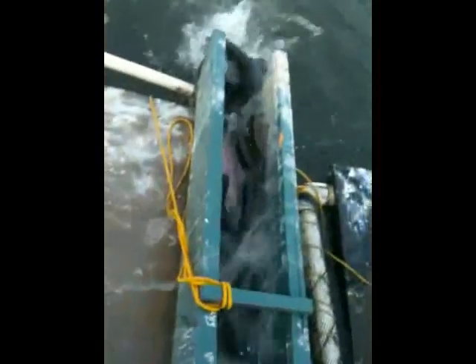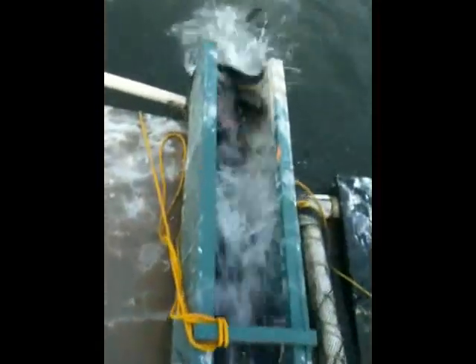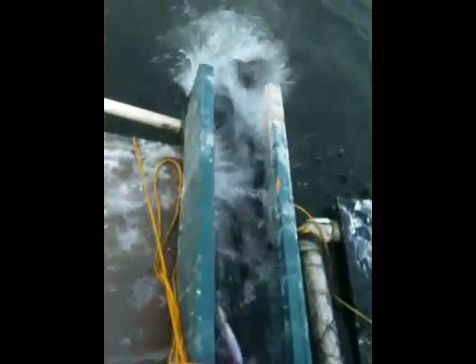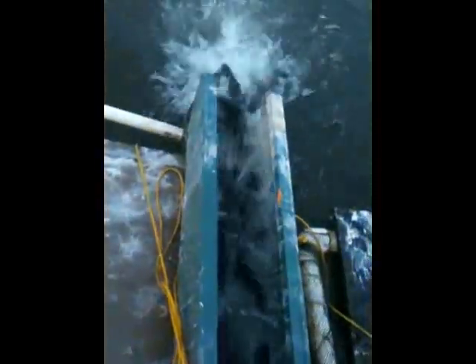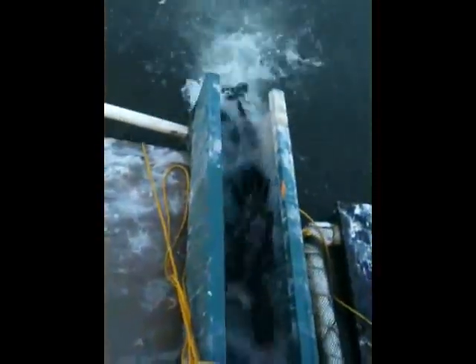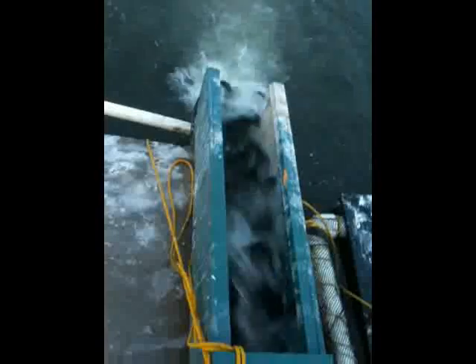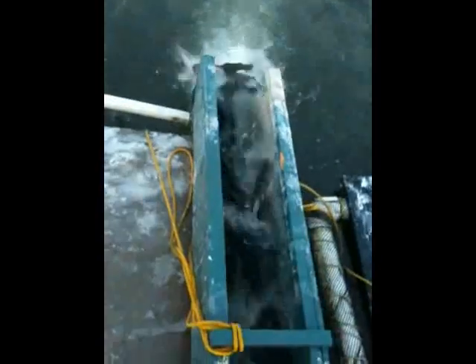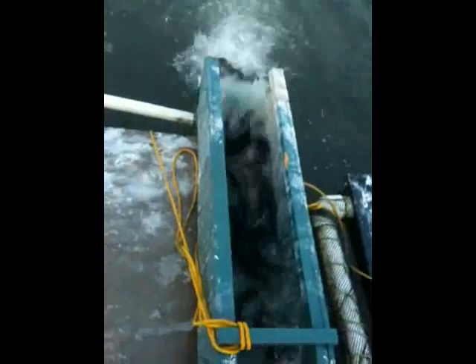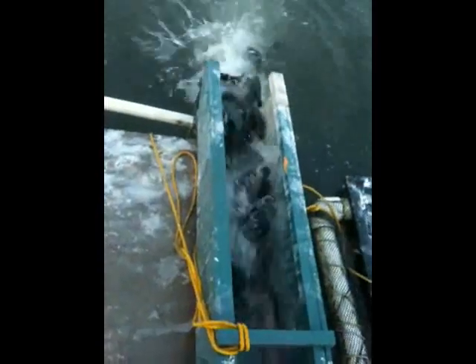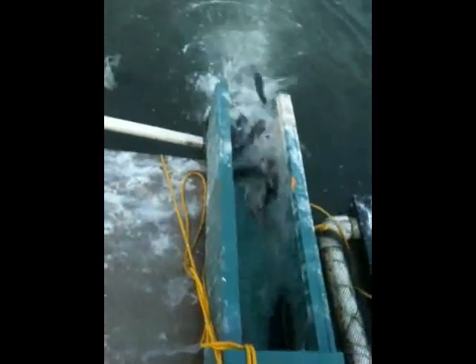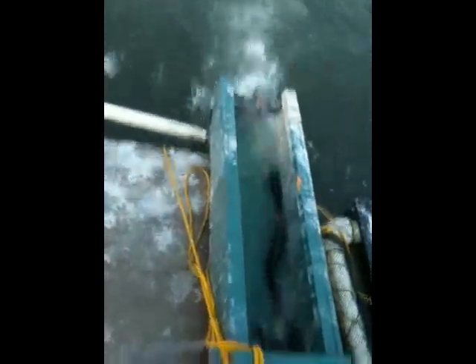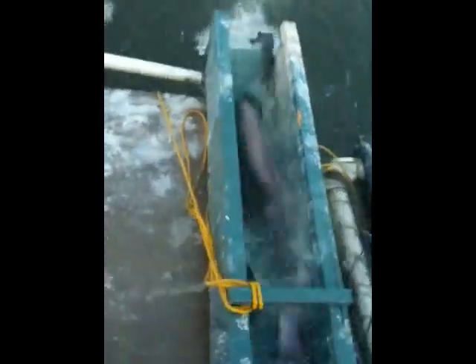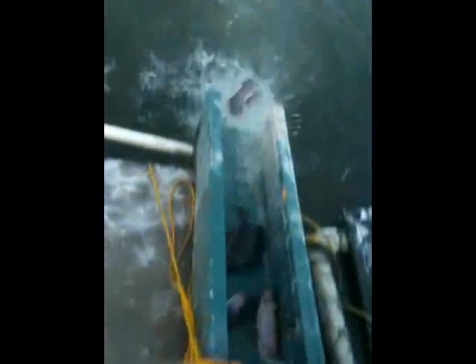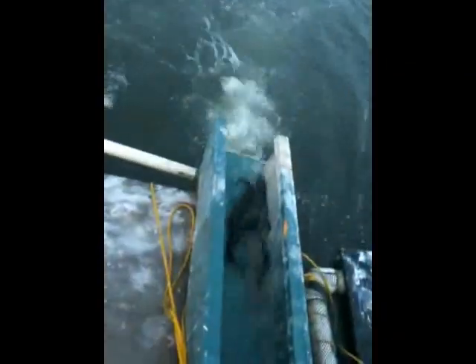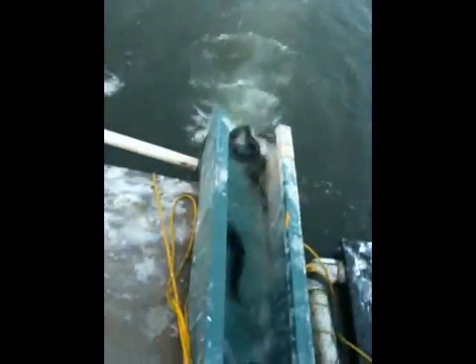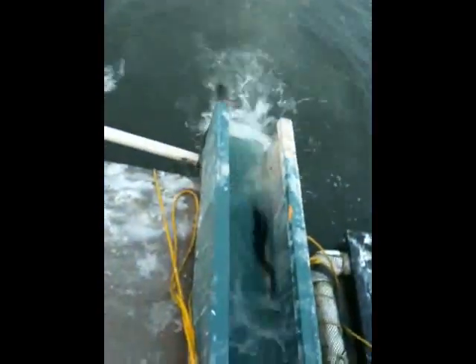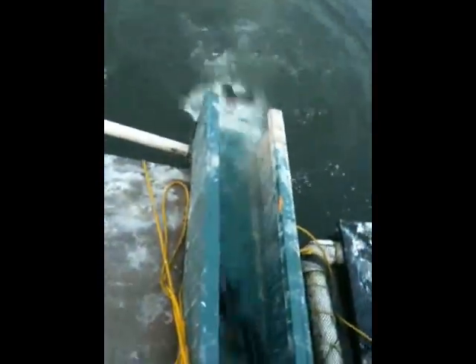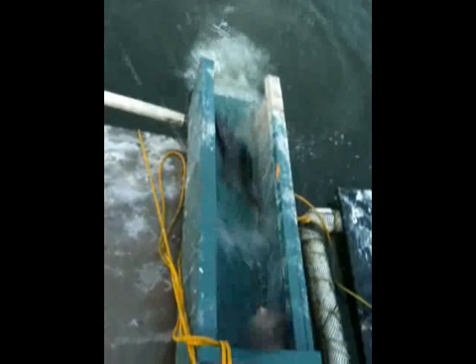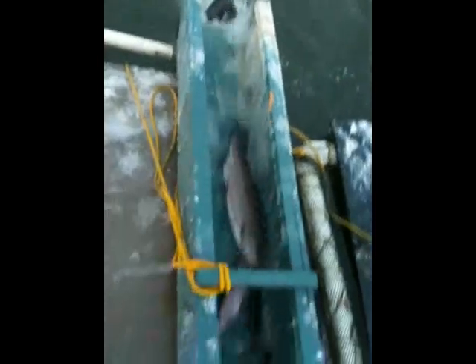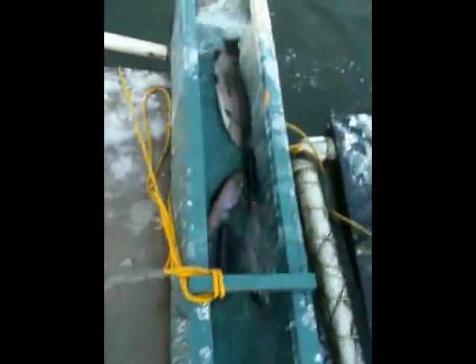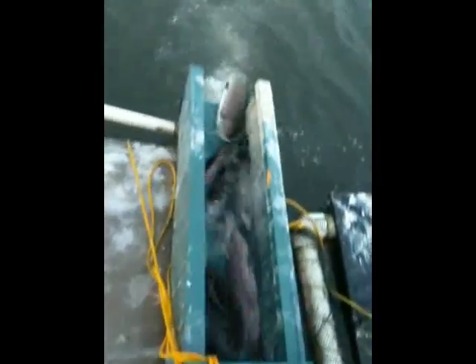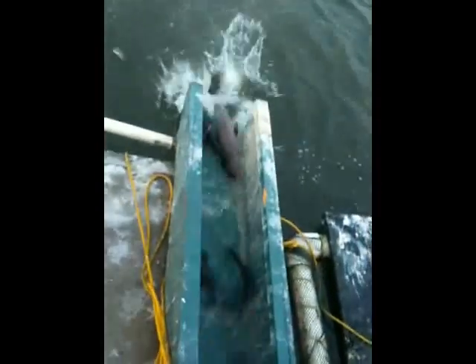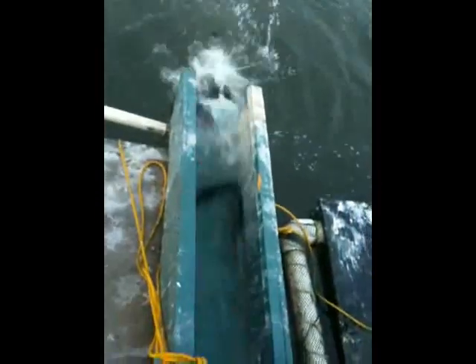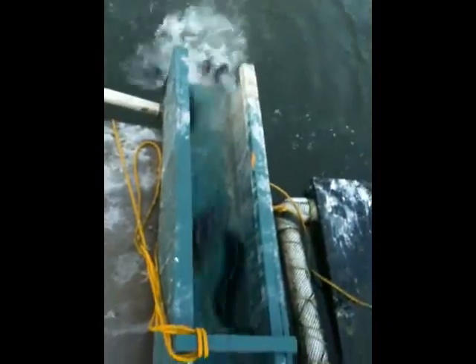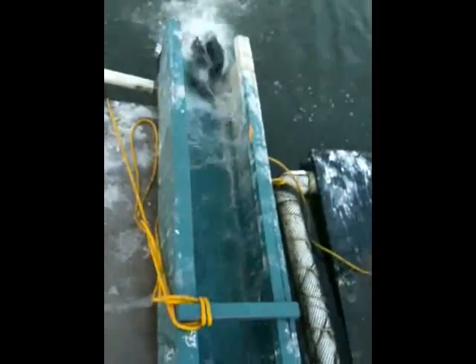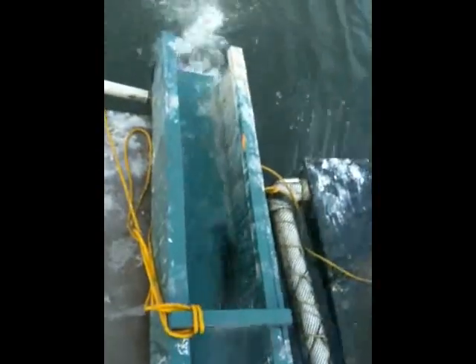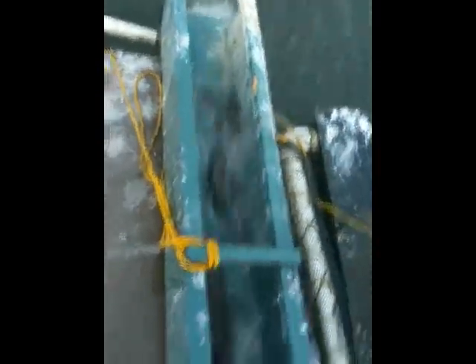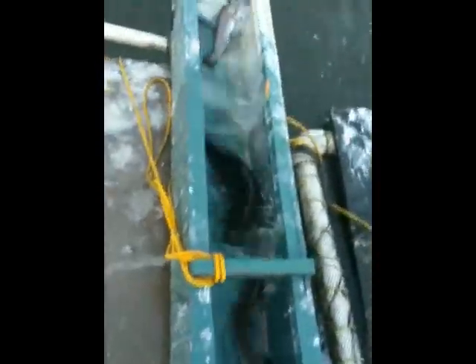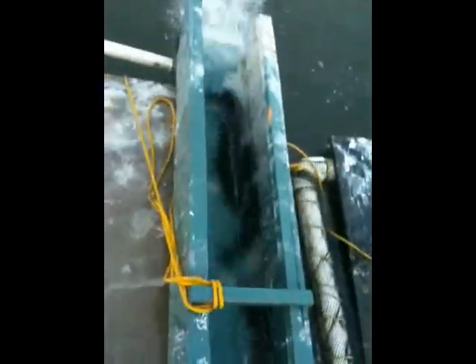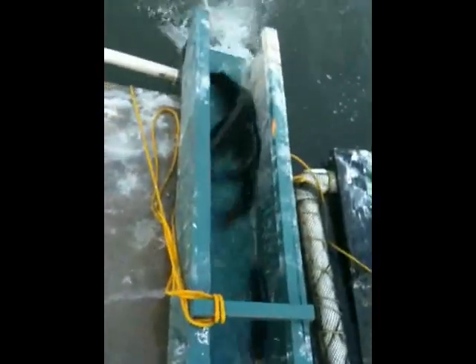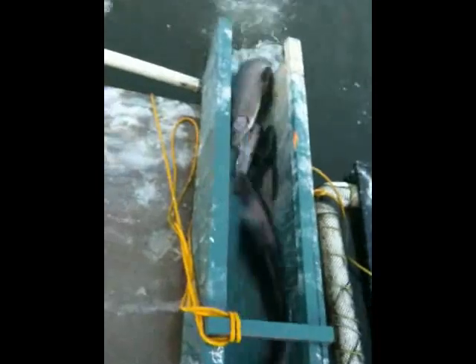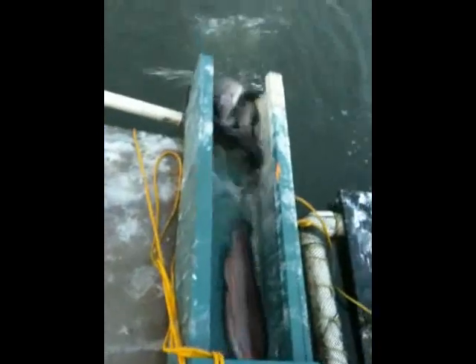Oh, there's some good-sized fish in there, huh? Whoa, look at that one. Oh, look at that one. There's some nice fish. Oh, yeah. Look at that, baby. Look at that one.